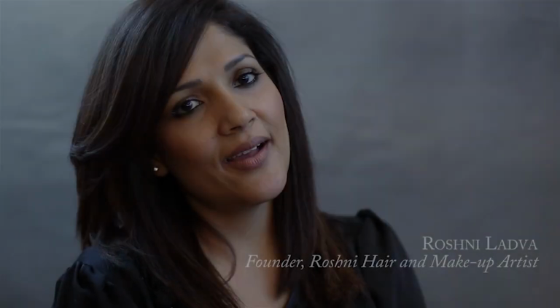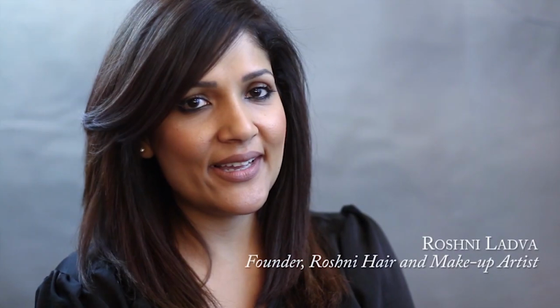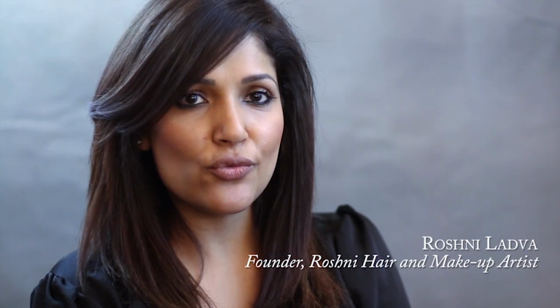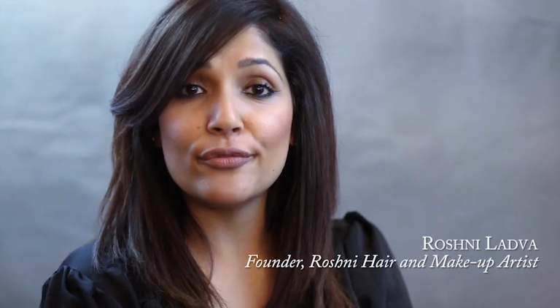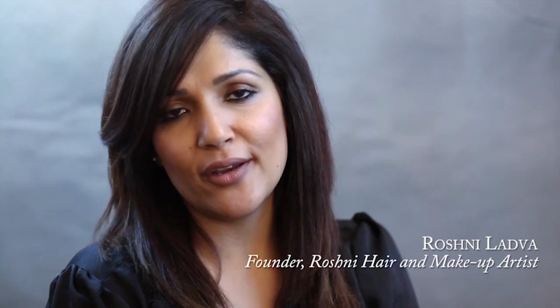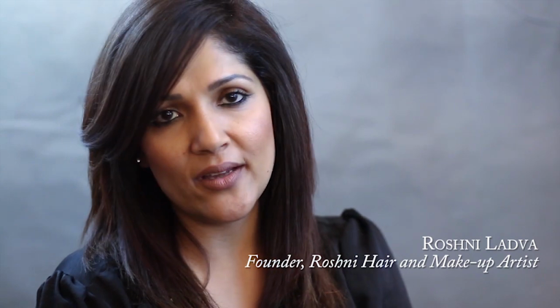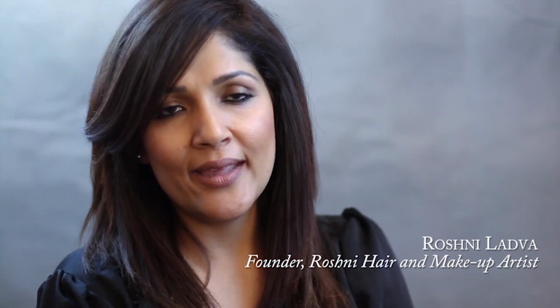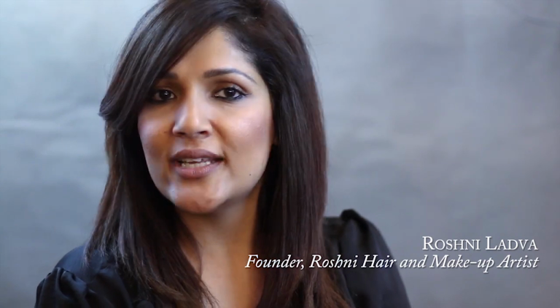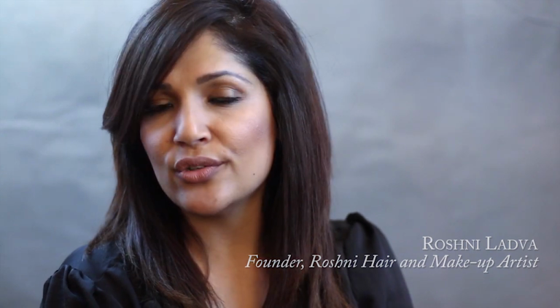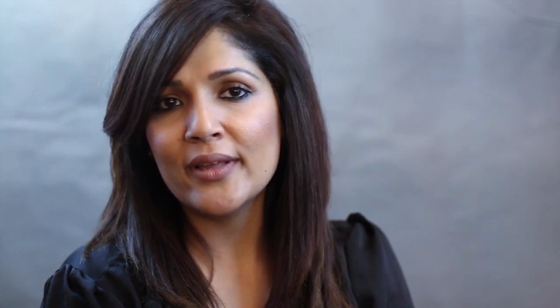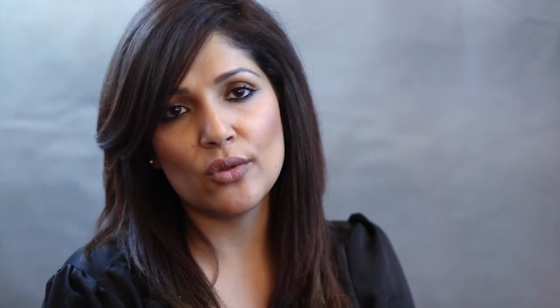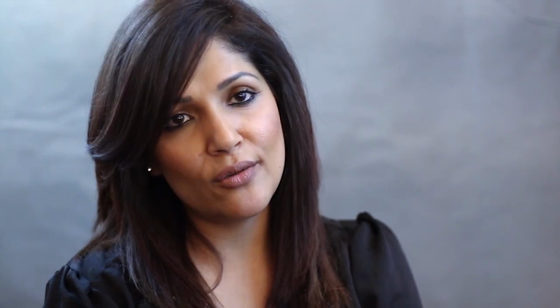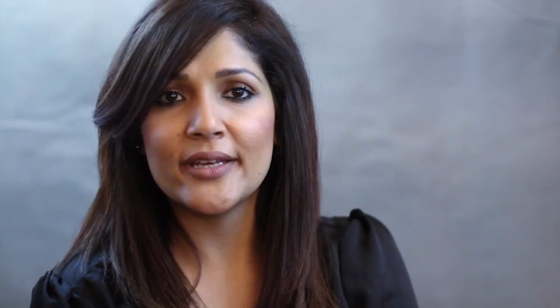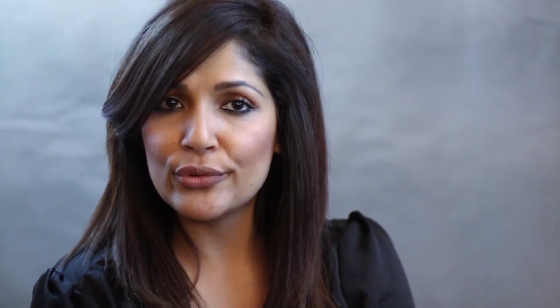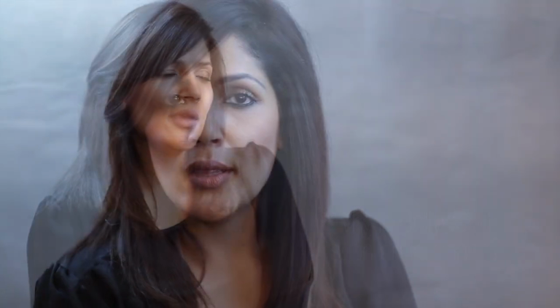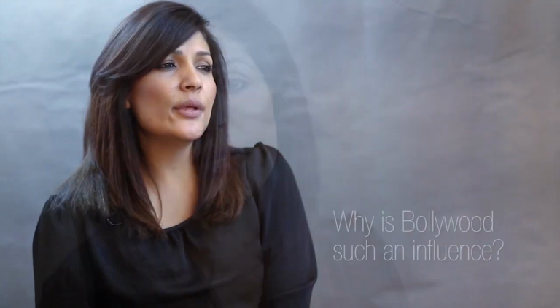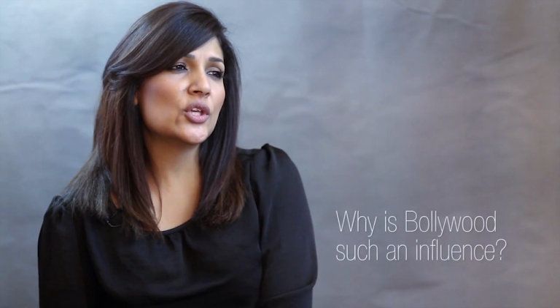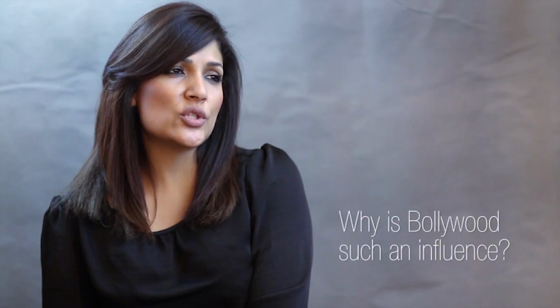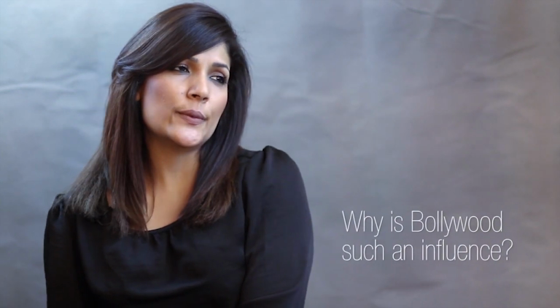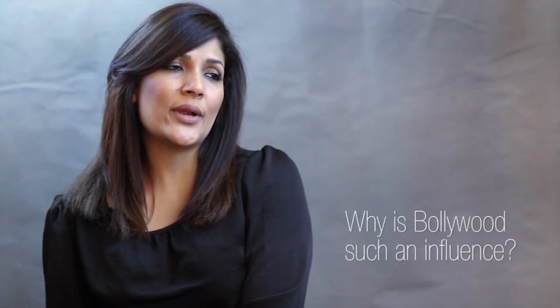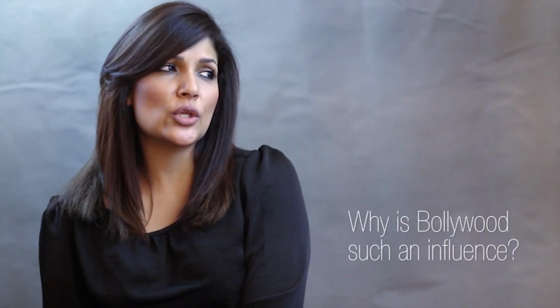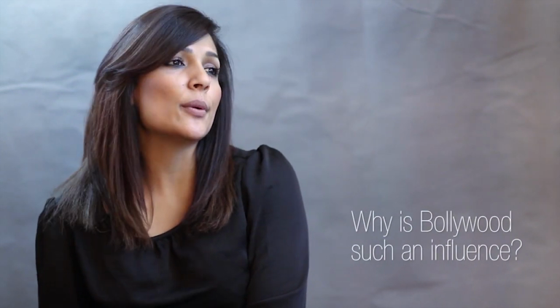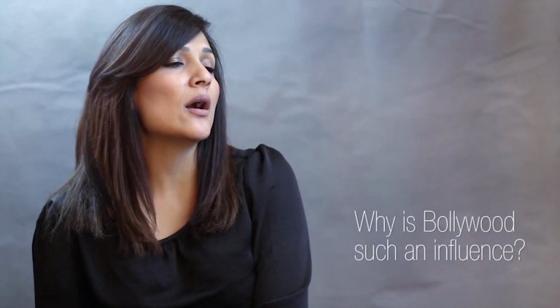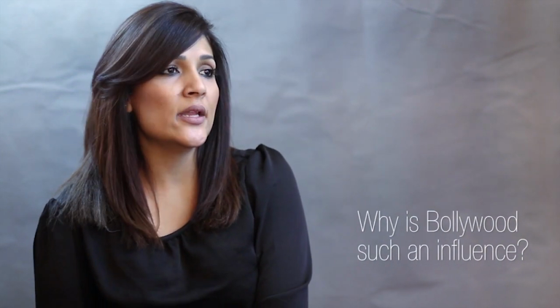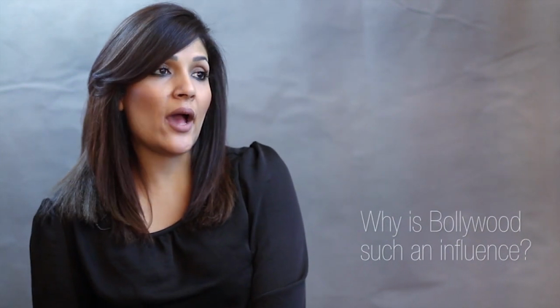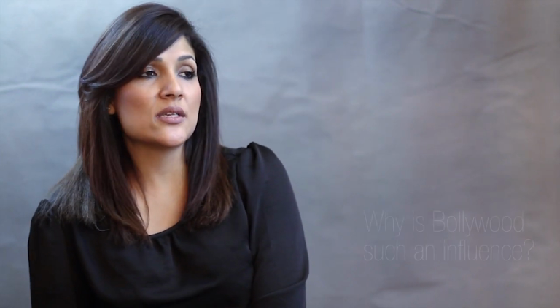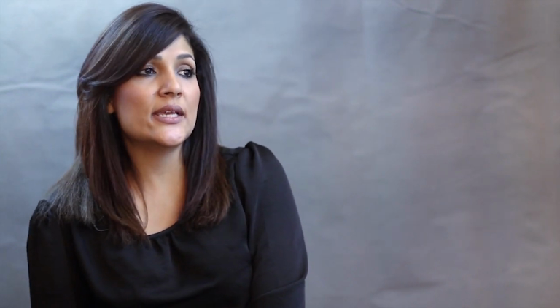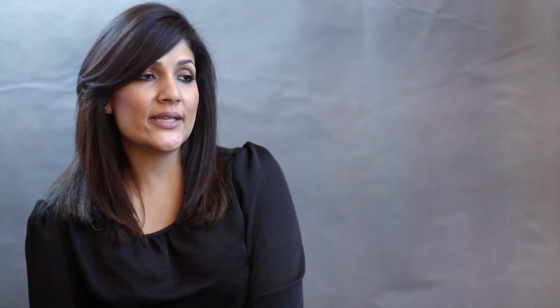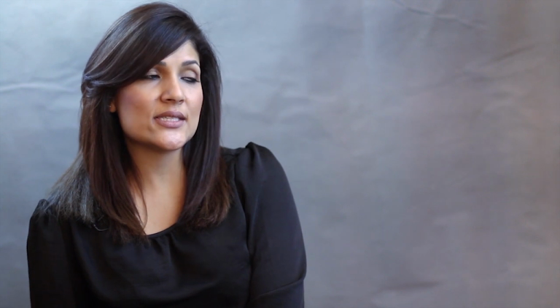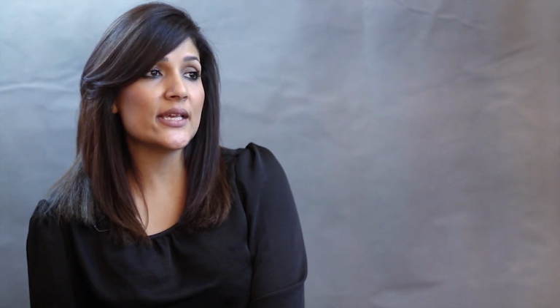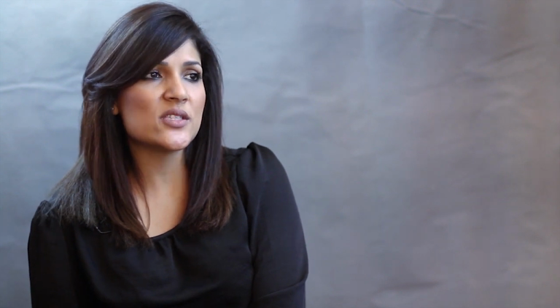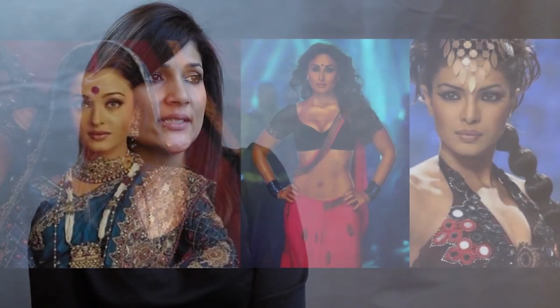Hi guys, this is Roshni from Roshni Hero Makeup and today's tutorial is on the one and only Karina Kapoor. Bollywood is a huge influence — it plays a huge and prominent part in our society, in our eastern society as well as the western.